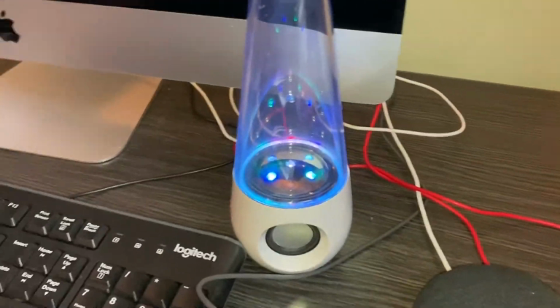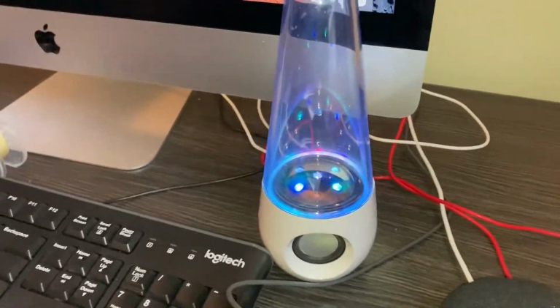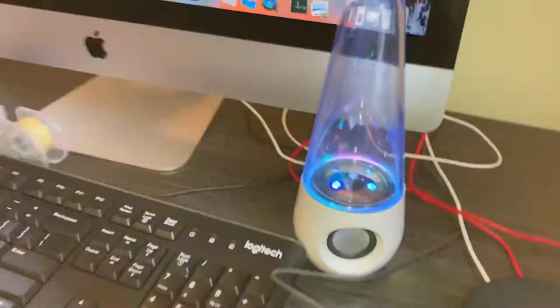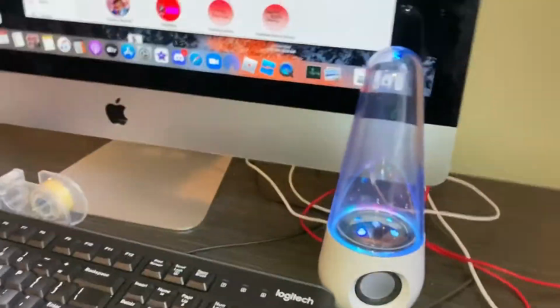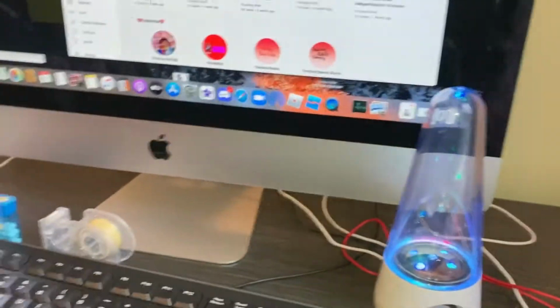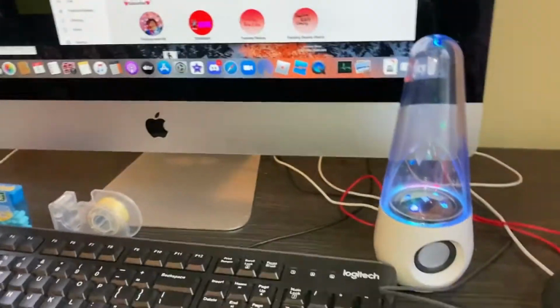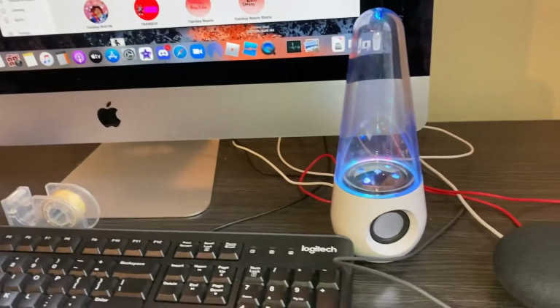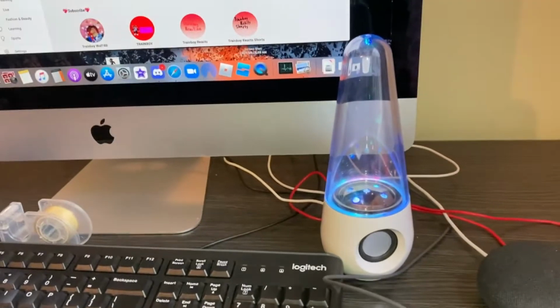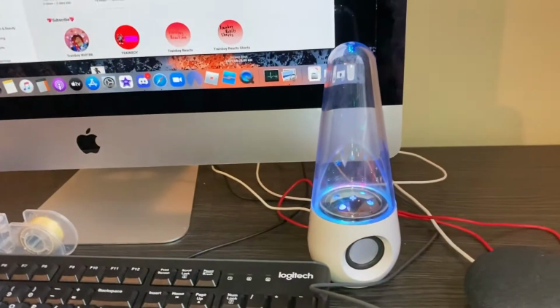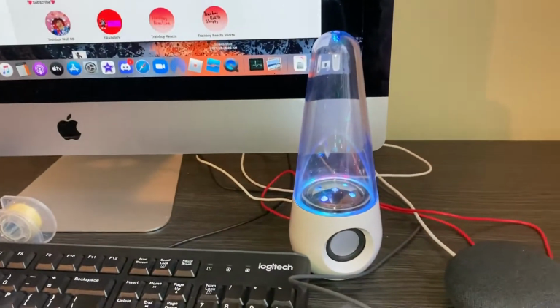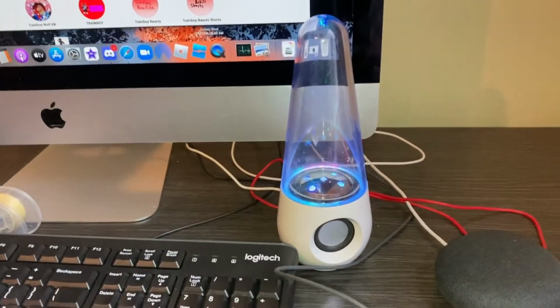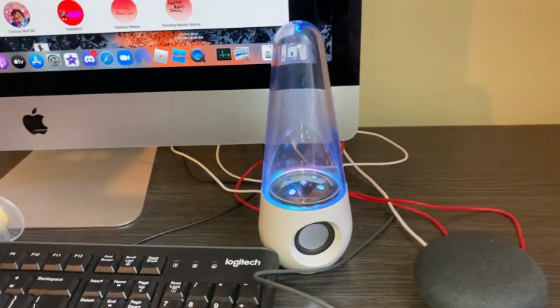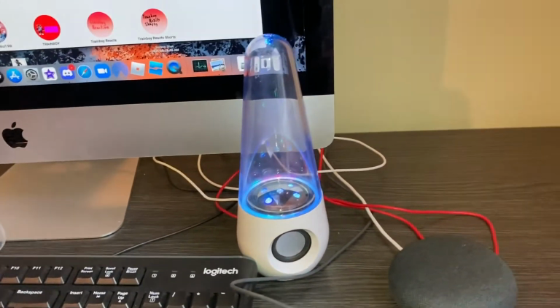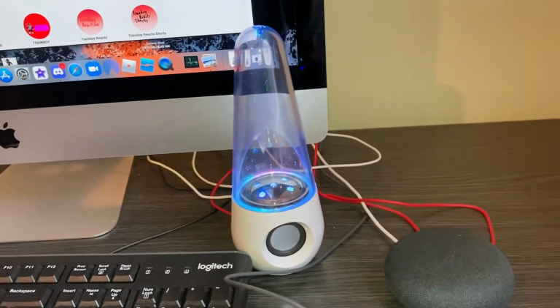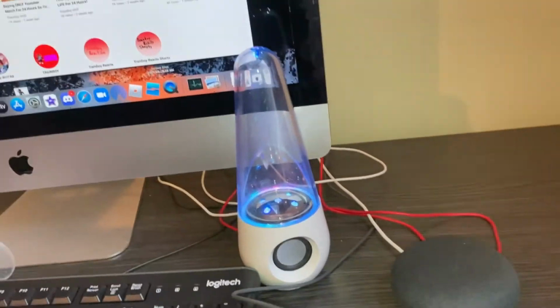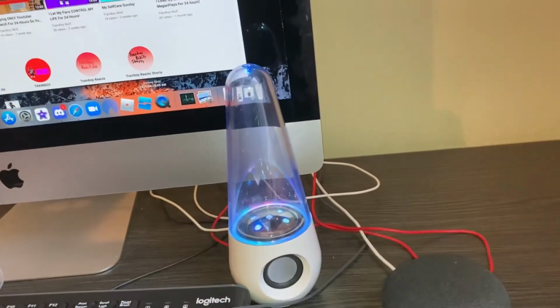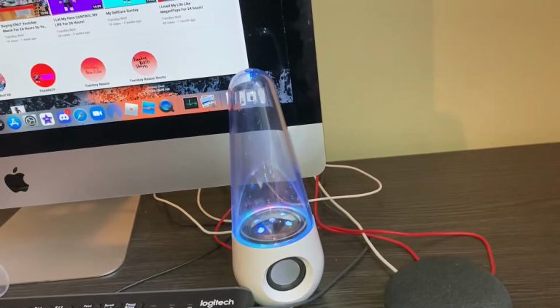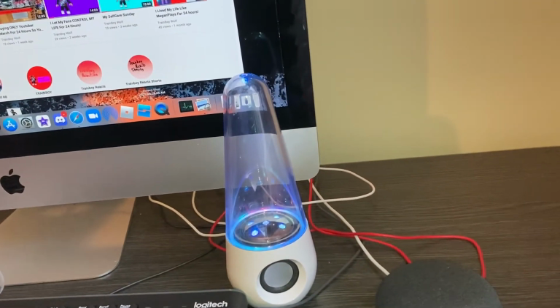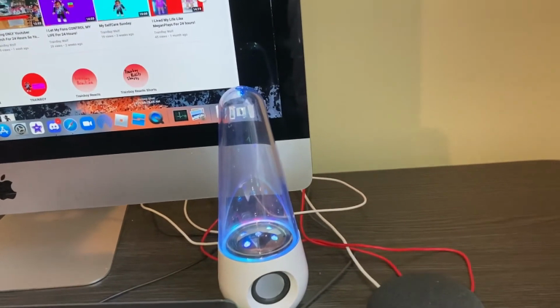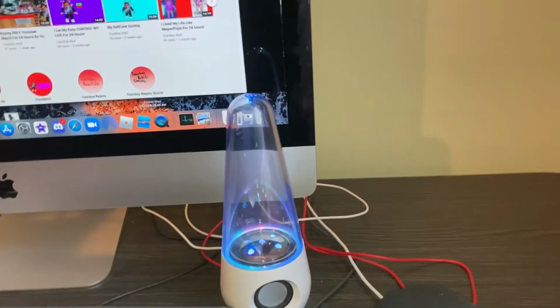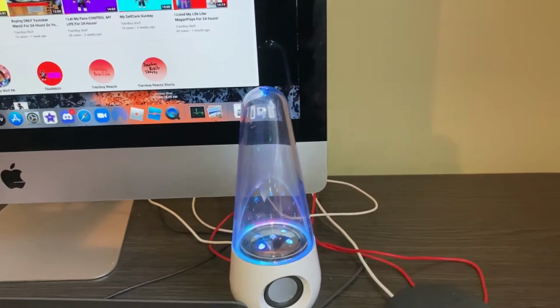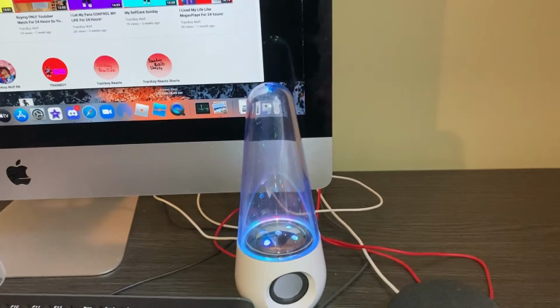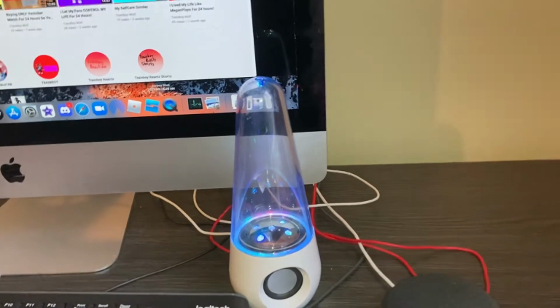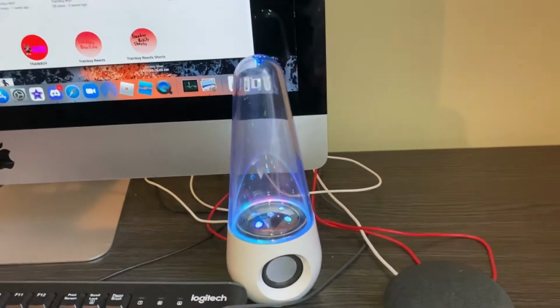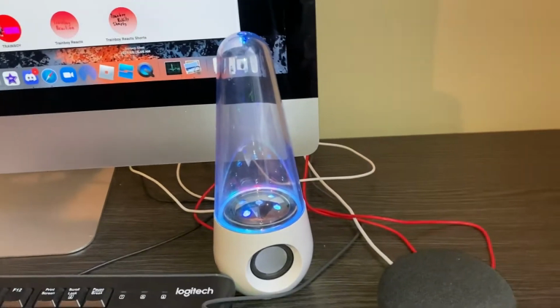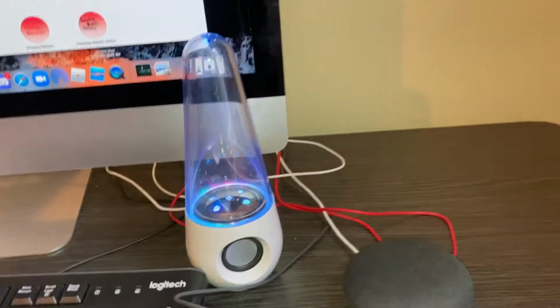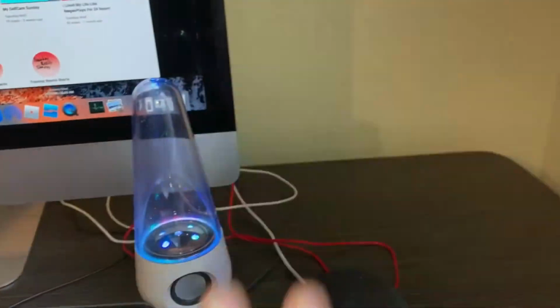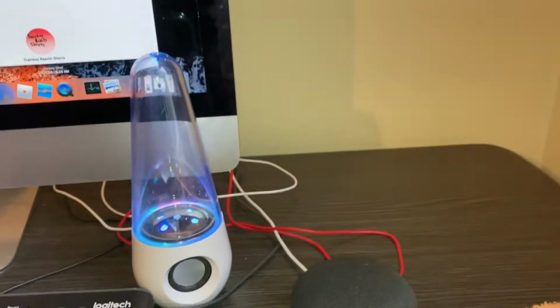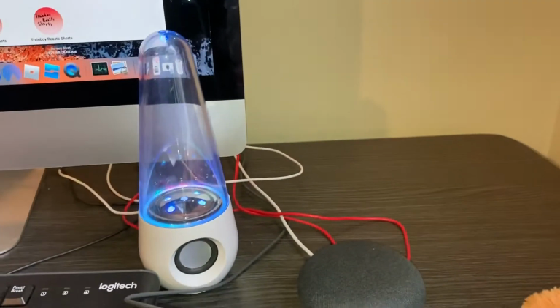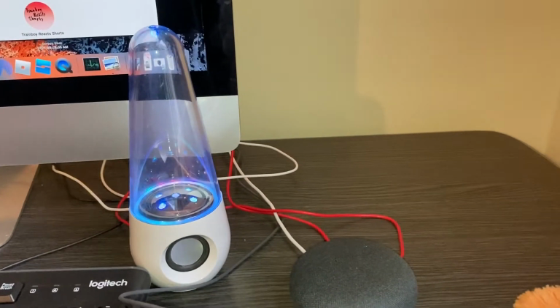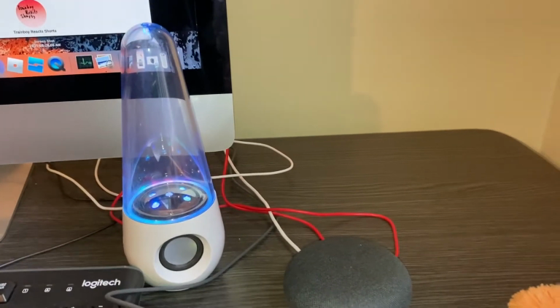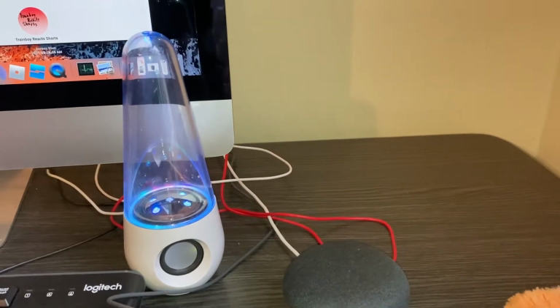I've got my iPad here, and then I've got all these really cool speakers I got for my birthday one year. Watch this - if I play a video, they should shoot up with water.